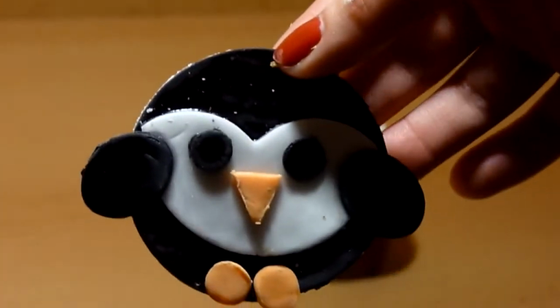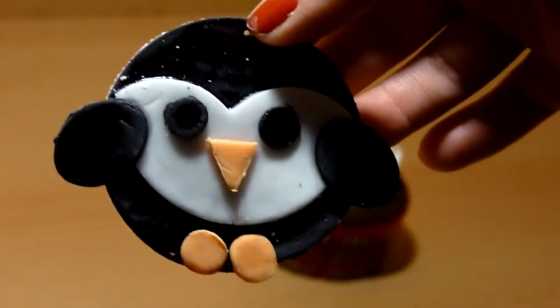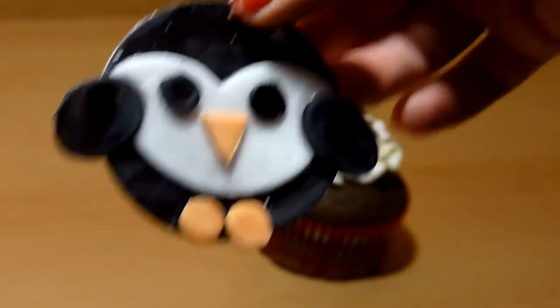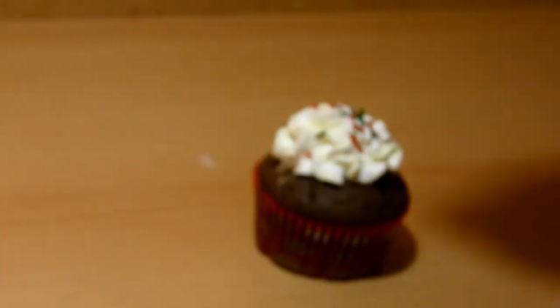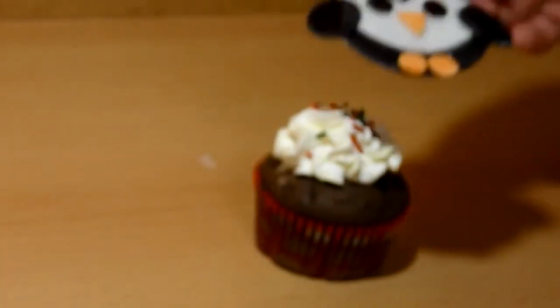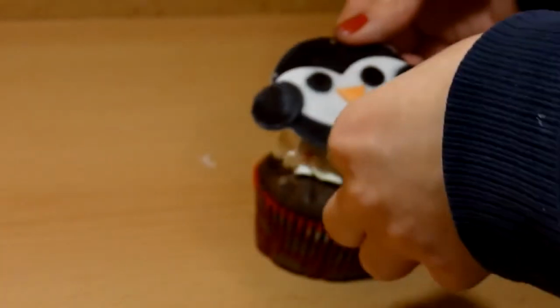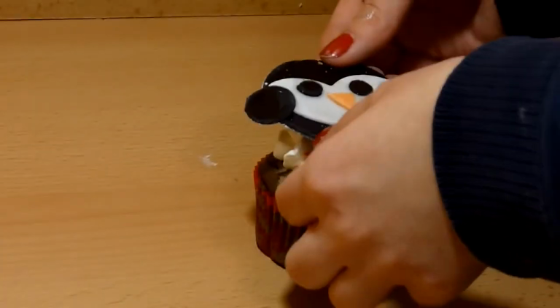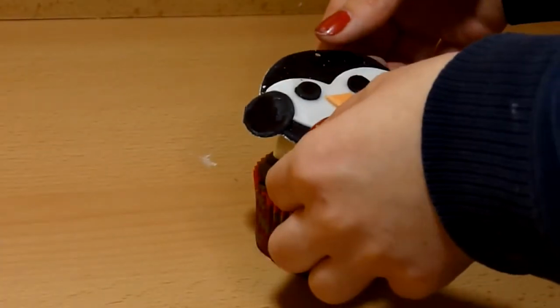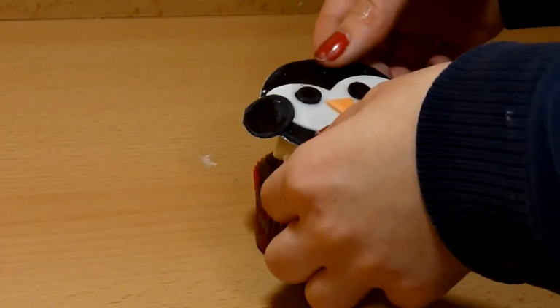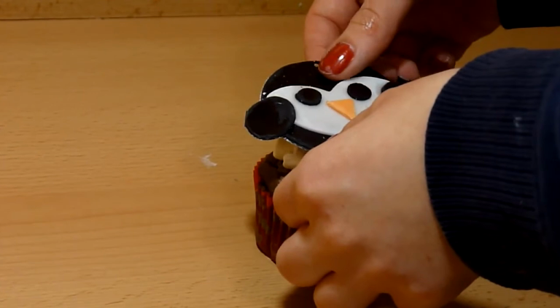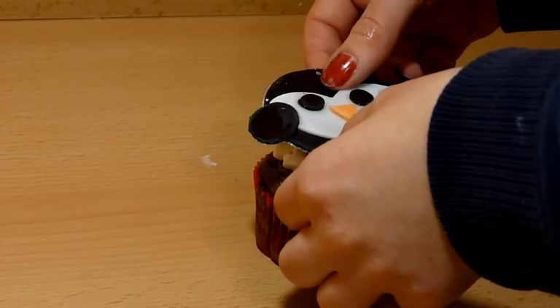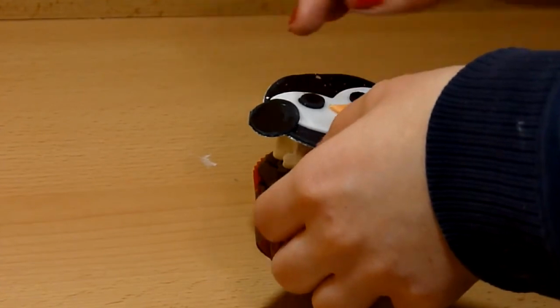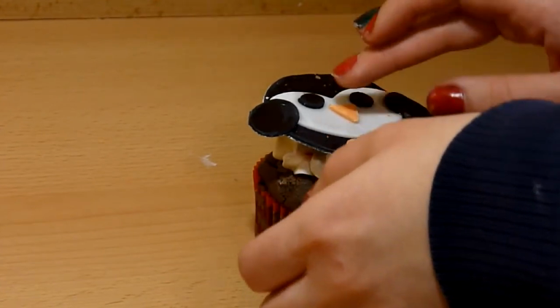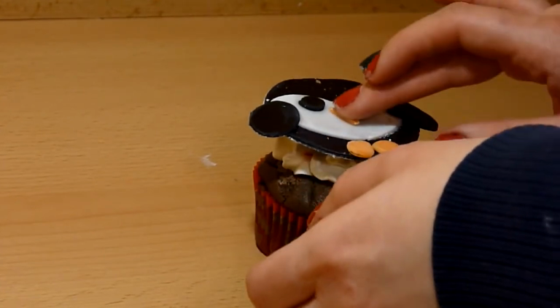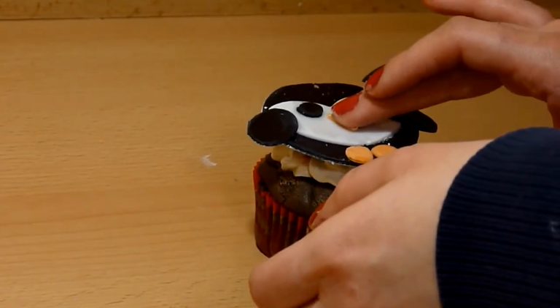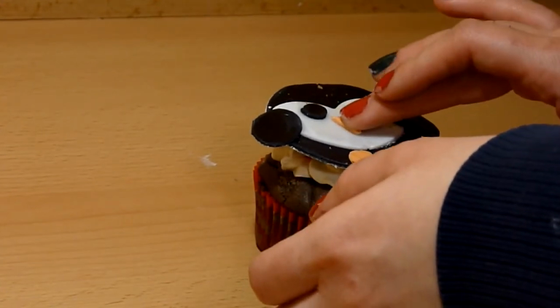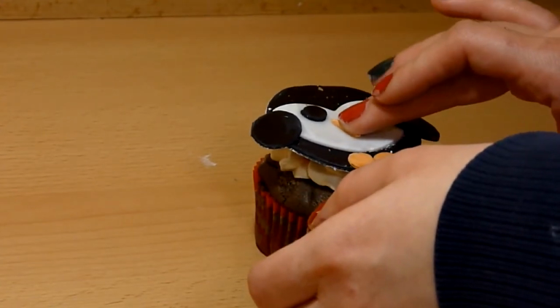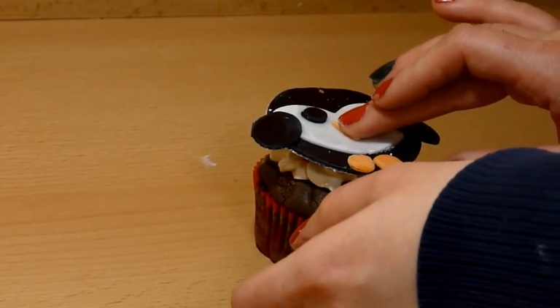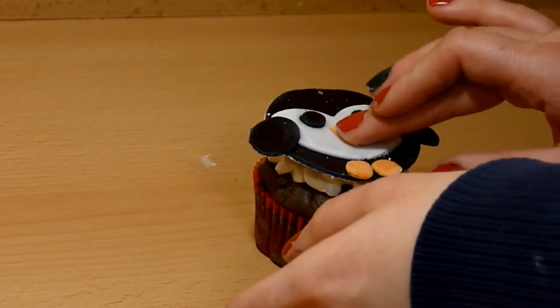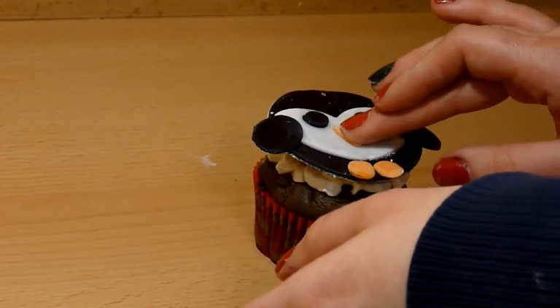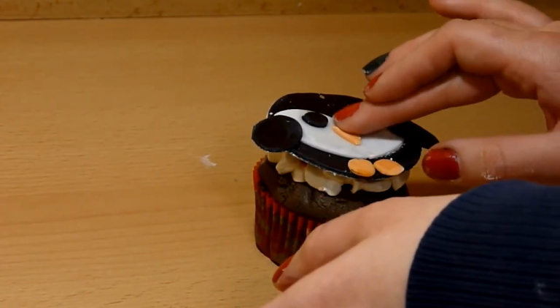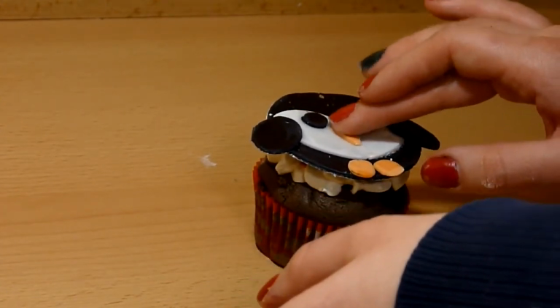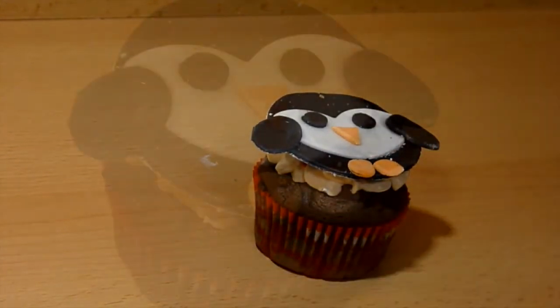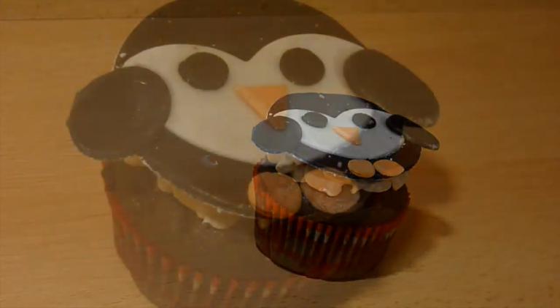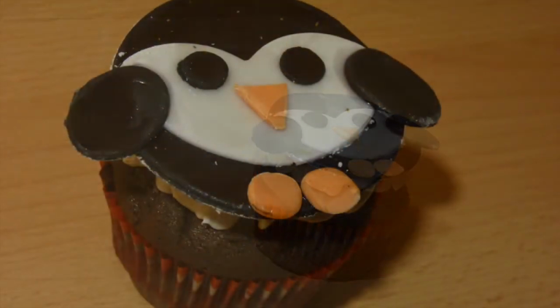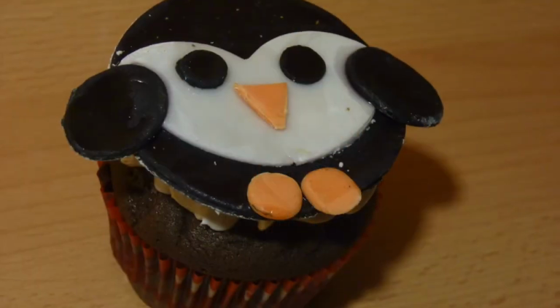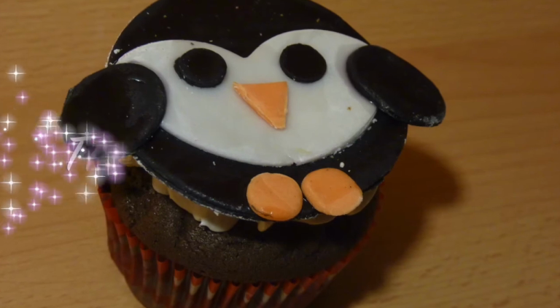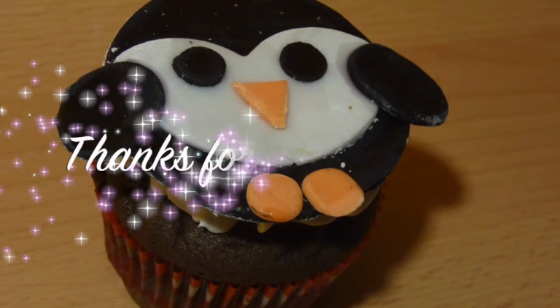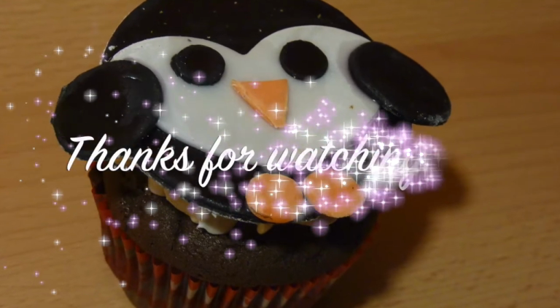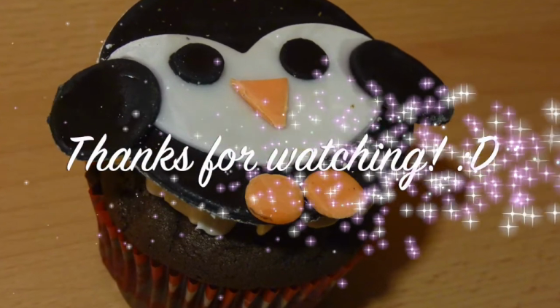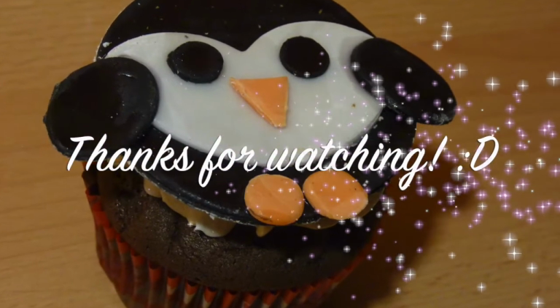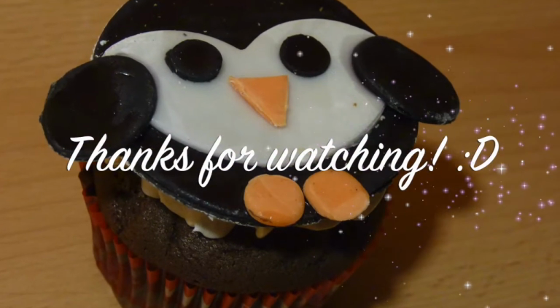And that is all to the penguin — super easy to make! Place it on top of your cupcakes and enjoy. I hope you guys liked this video. Thanks for watching and don't forget to subscribe.